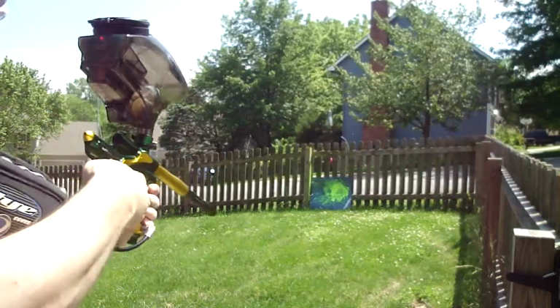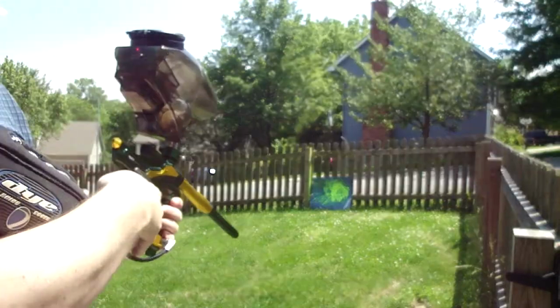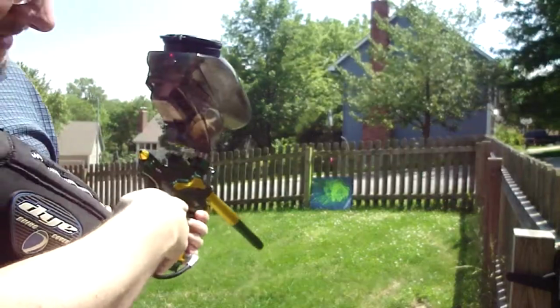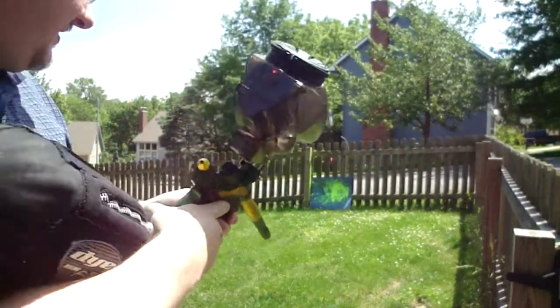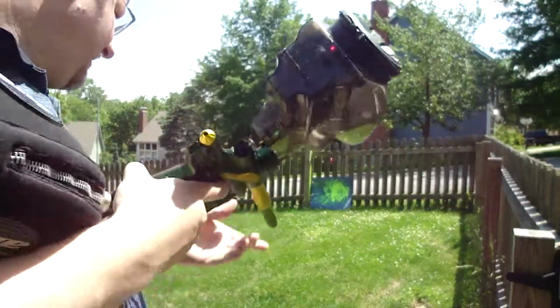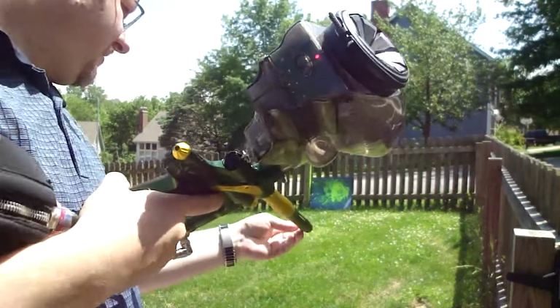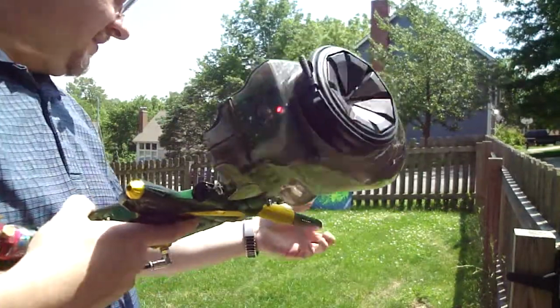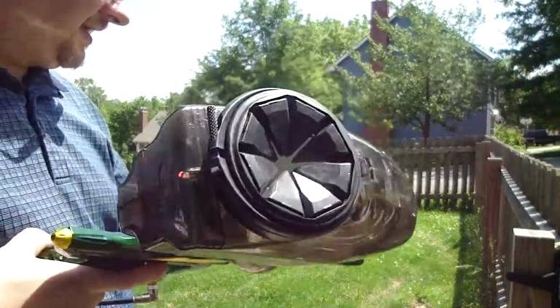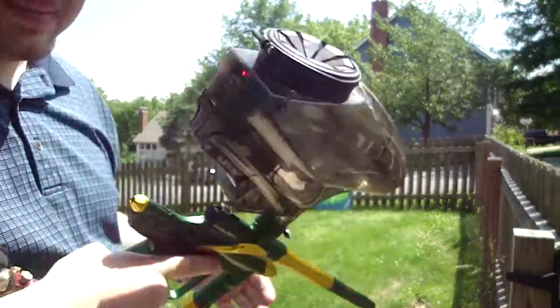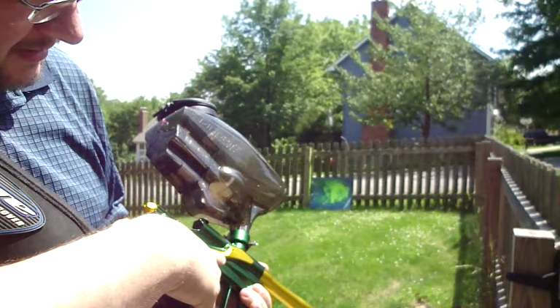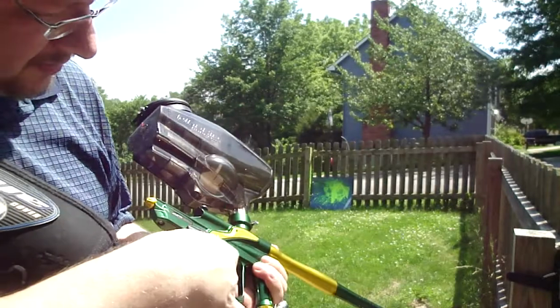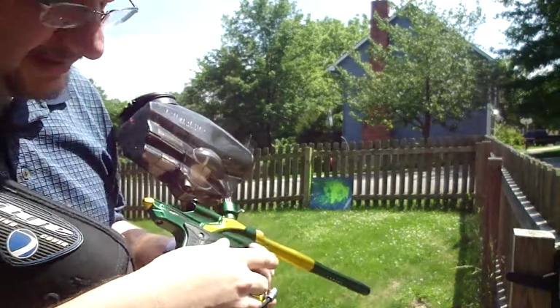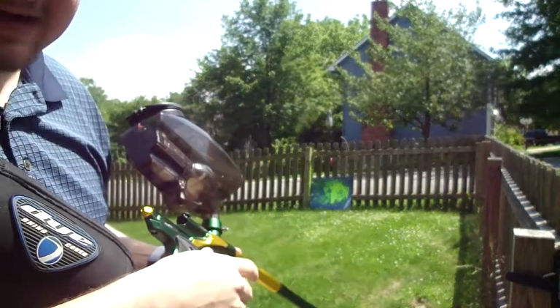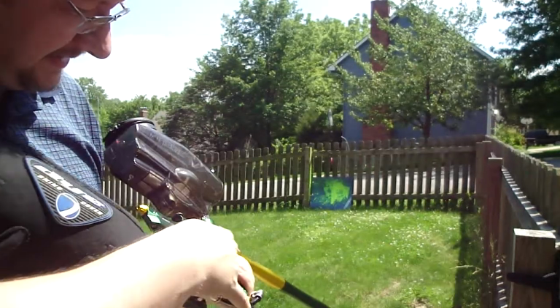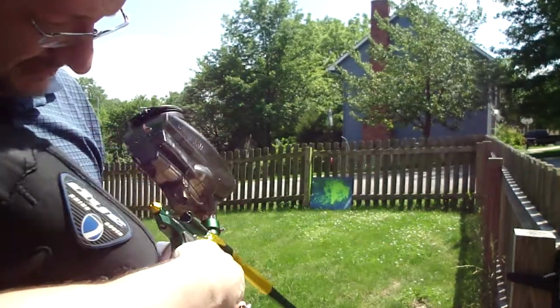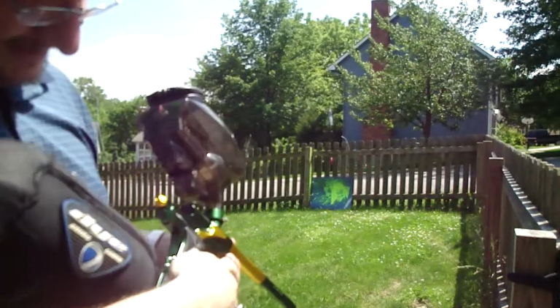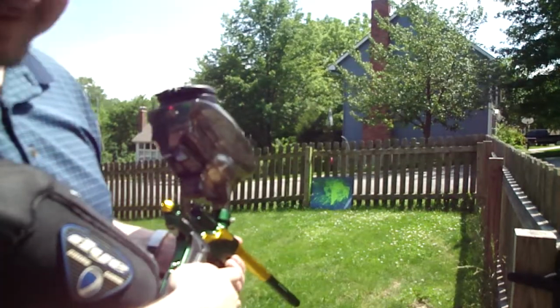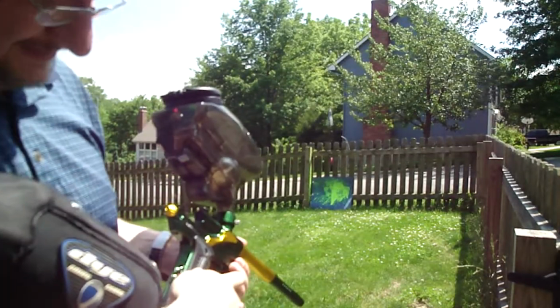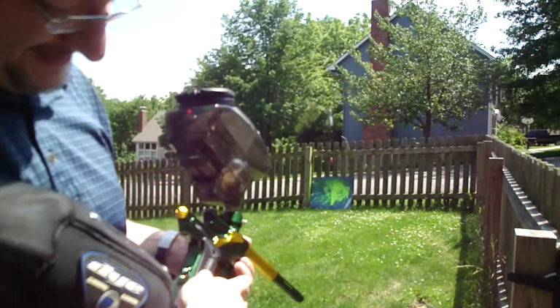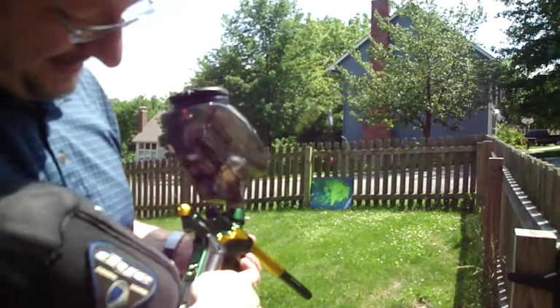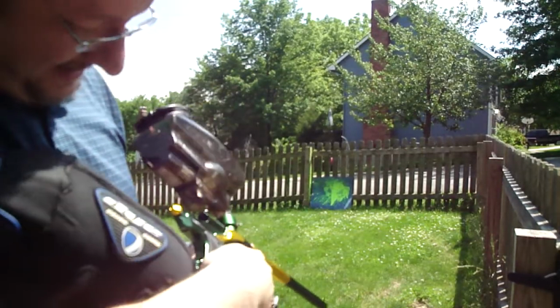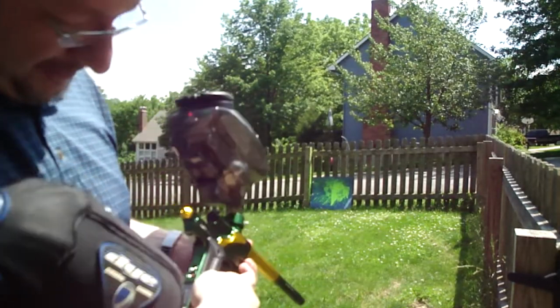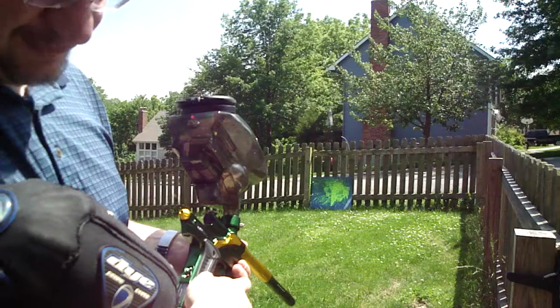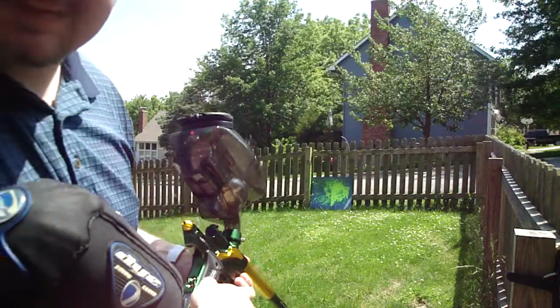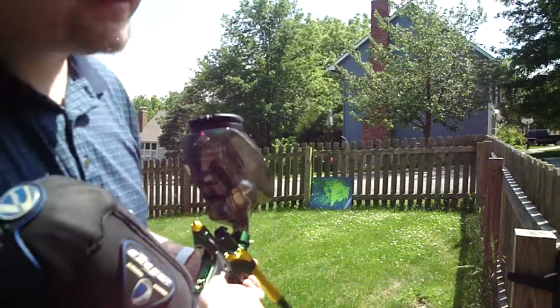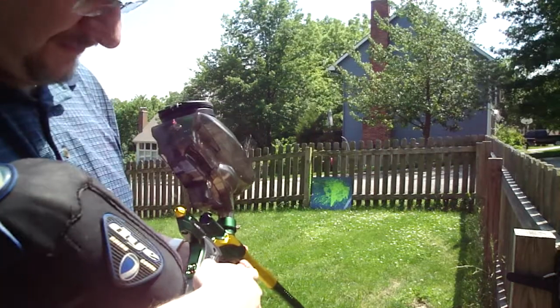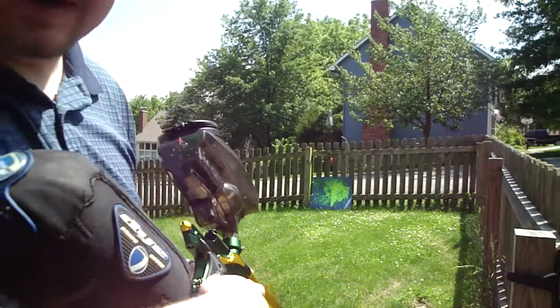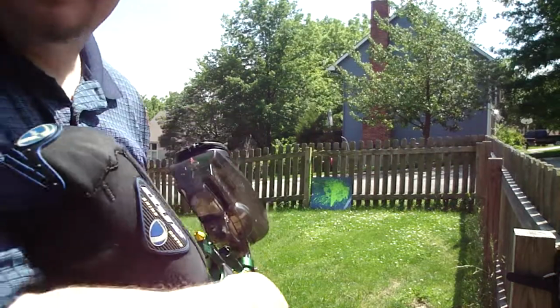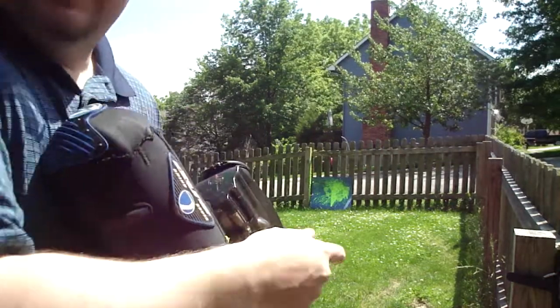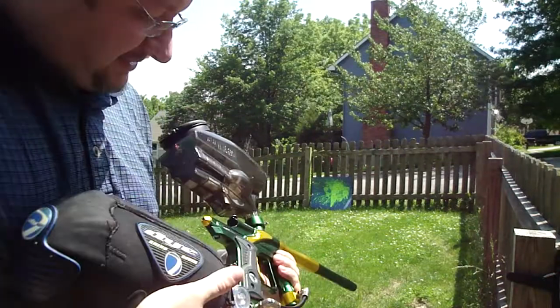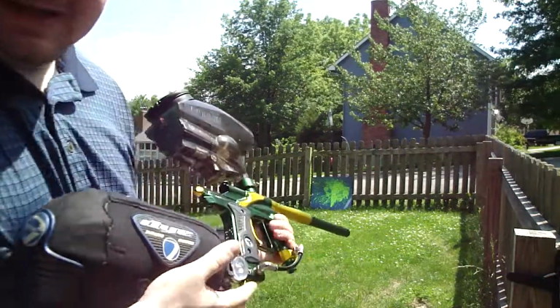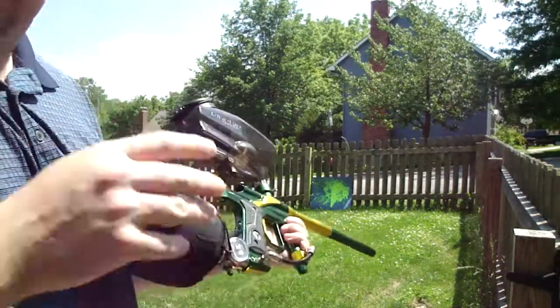Oh, pretty nice. Not a drop in the barrel. Didn't break any. Nice stream for semi on first time shooting it. Probably wasn't real fast, but again, first try. See what you guys think. Later.